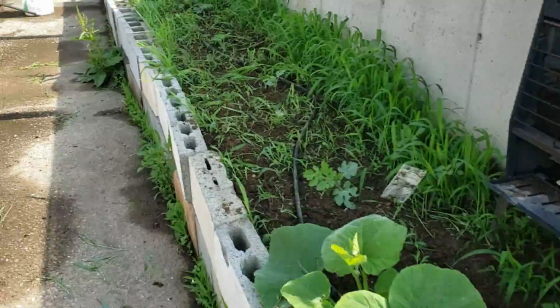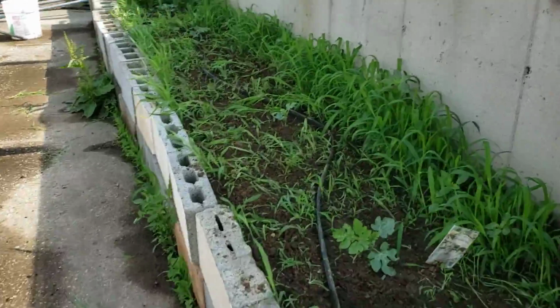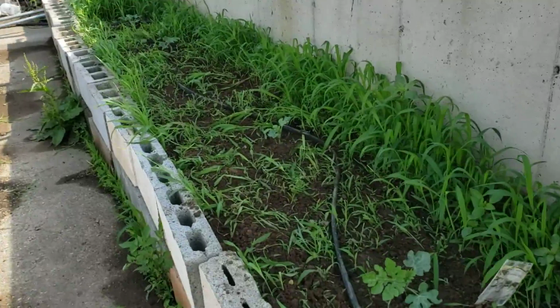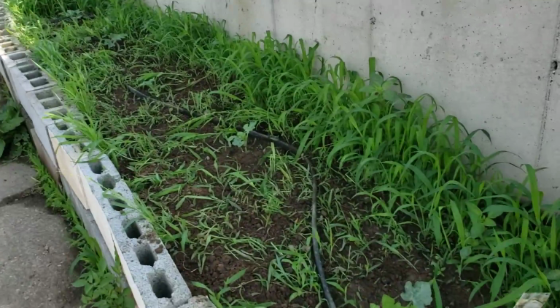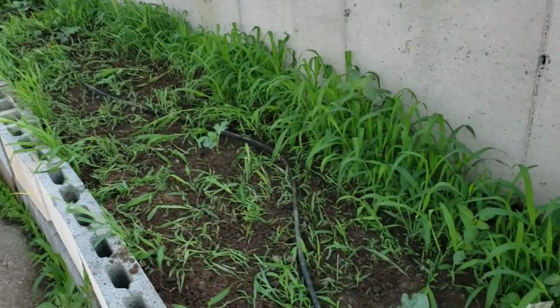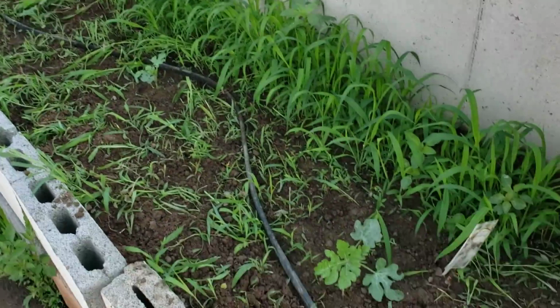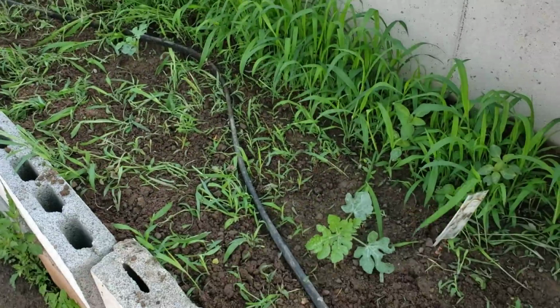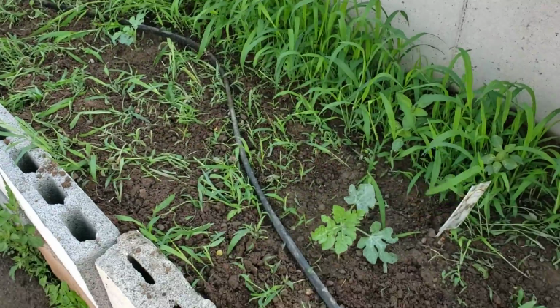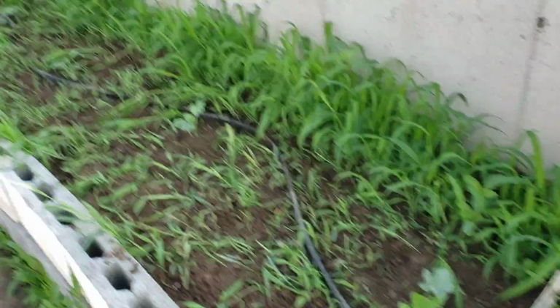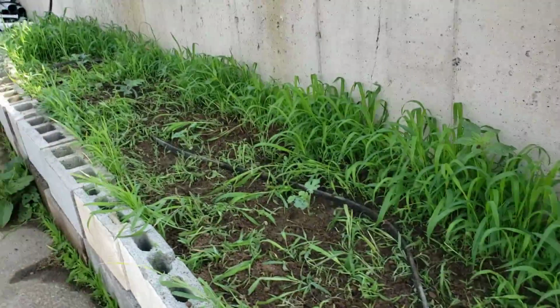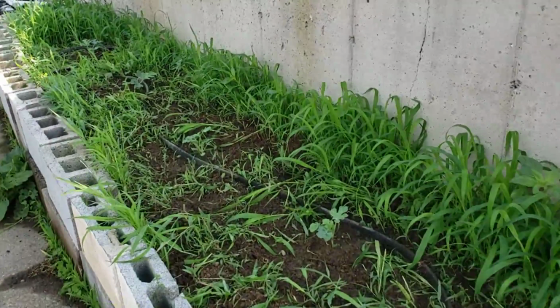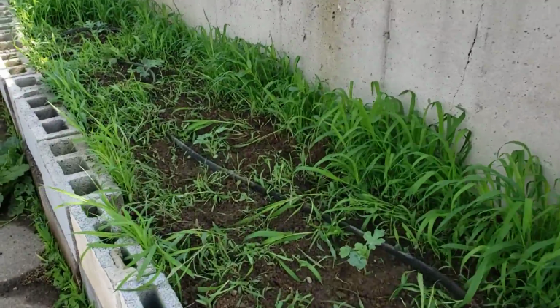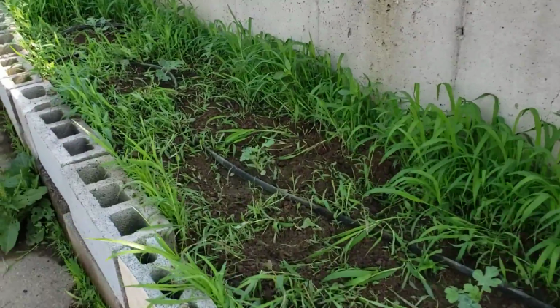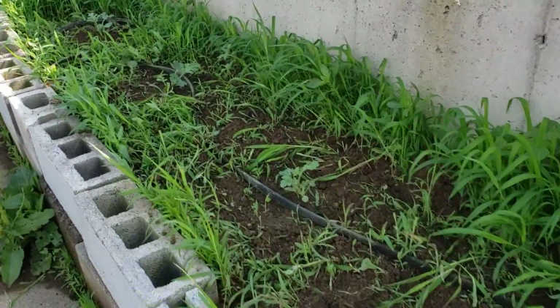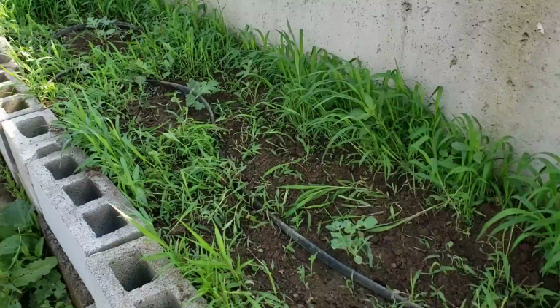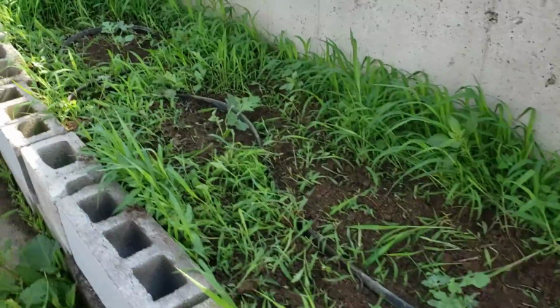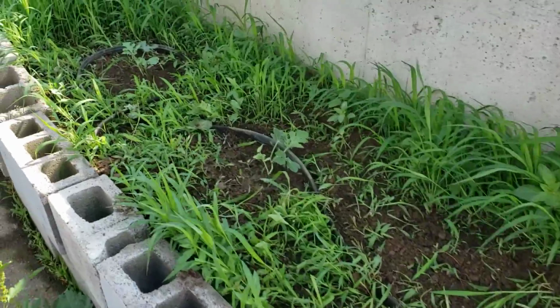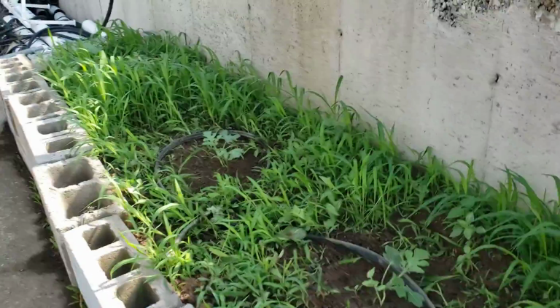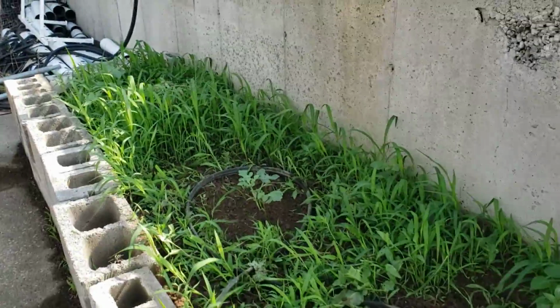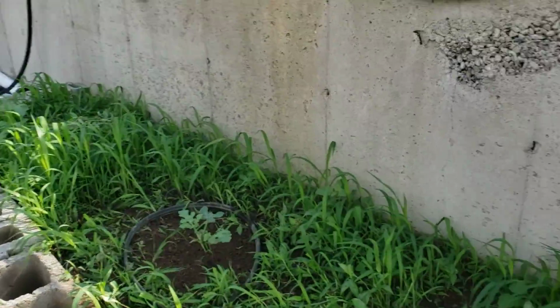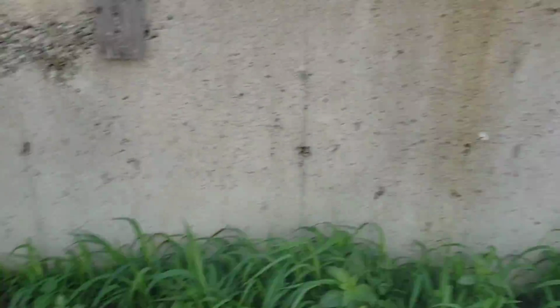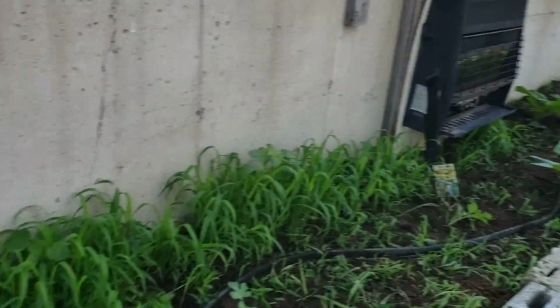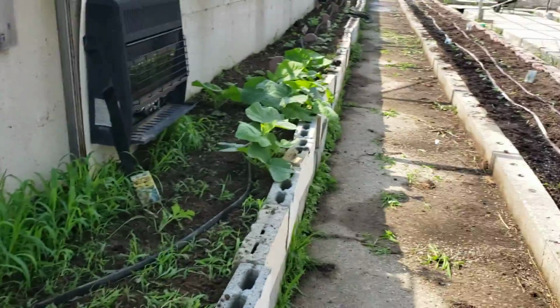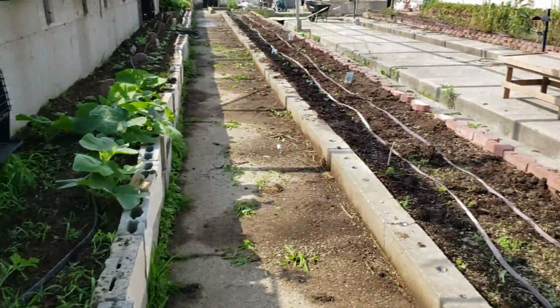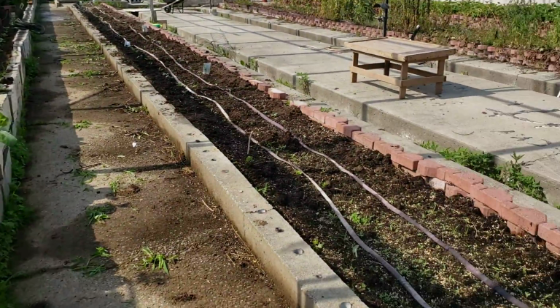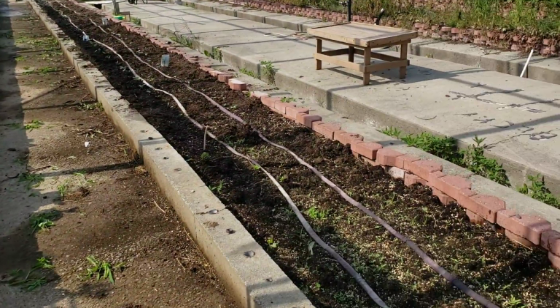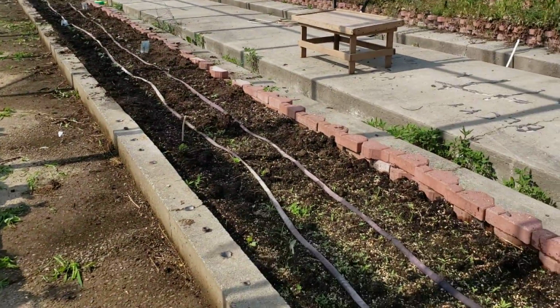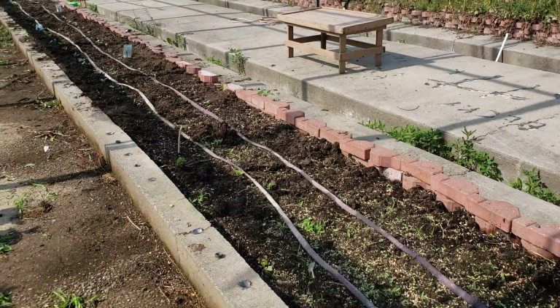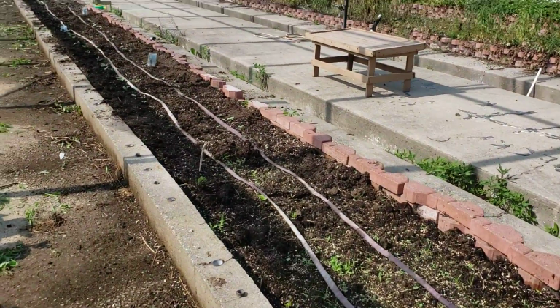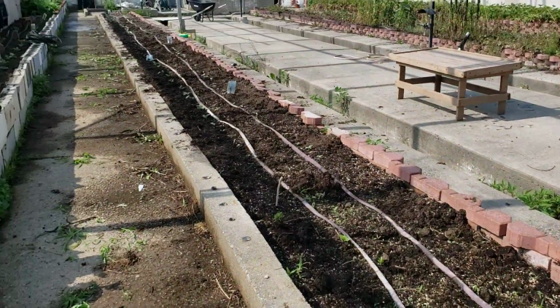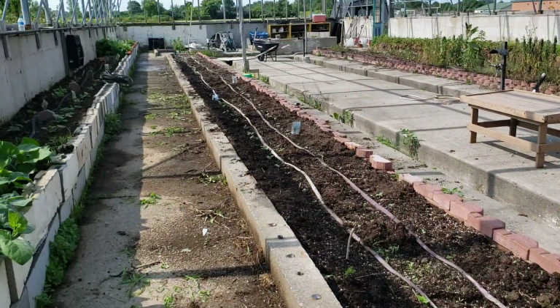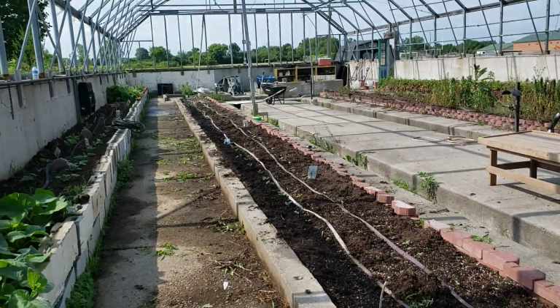And then finally, some watermelon that I did some weeding on, but there's a lot of grass. We have one, two, three, four, five watermelon. So that's the whole greenhouse, and hopefully there'll be a jungle until we get back.